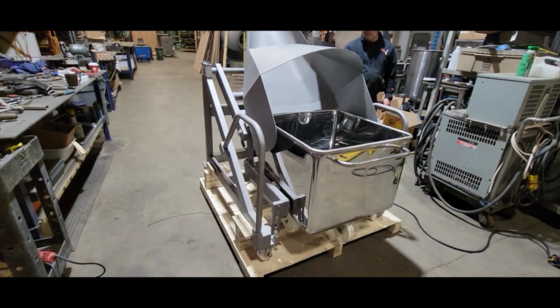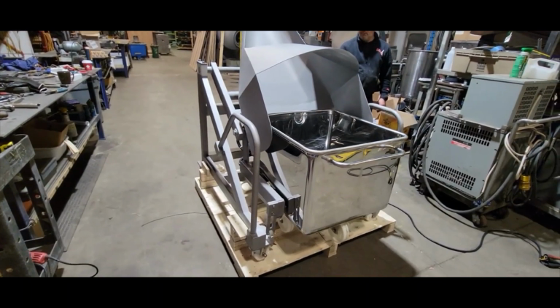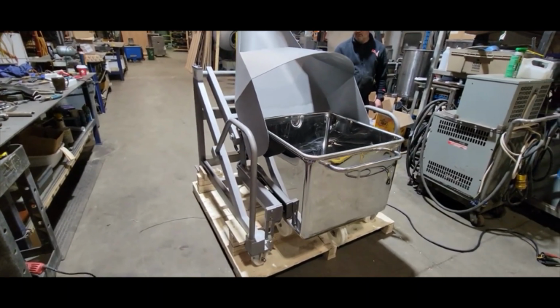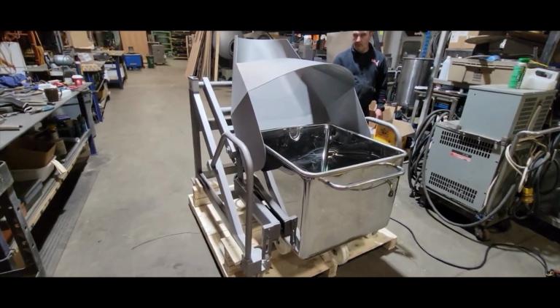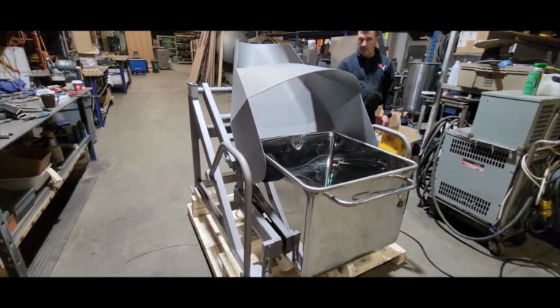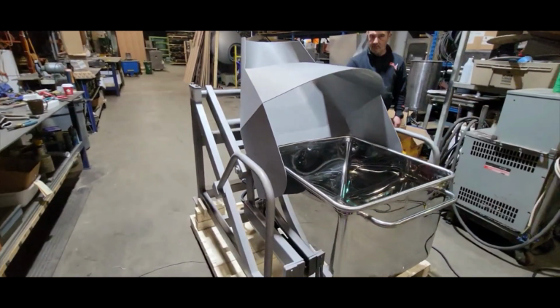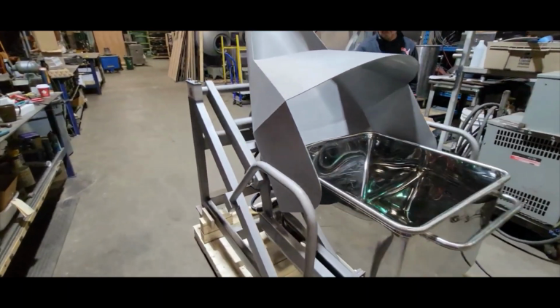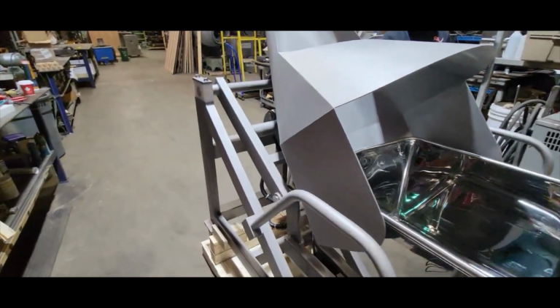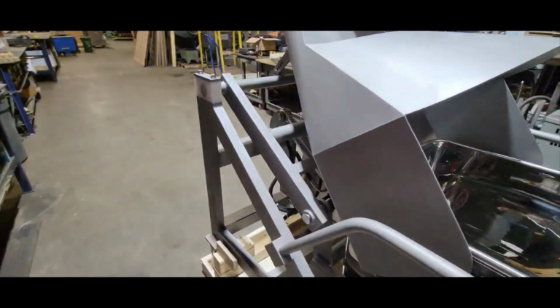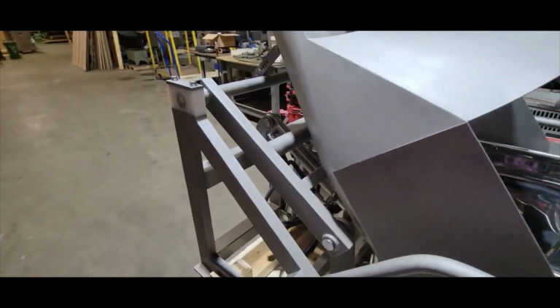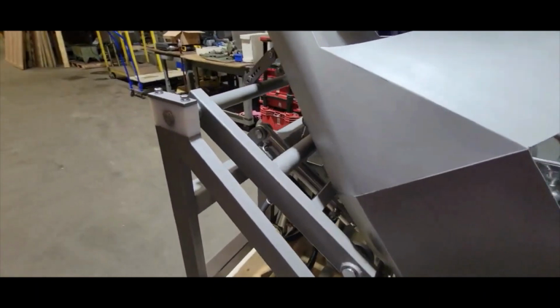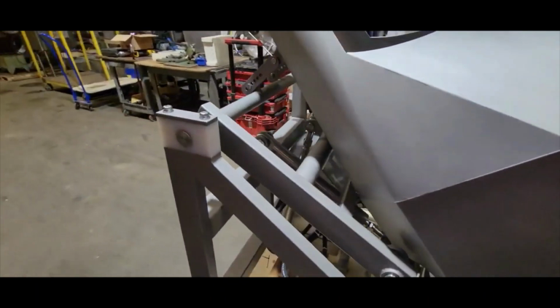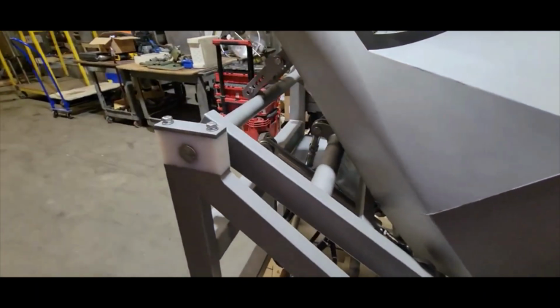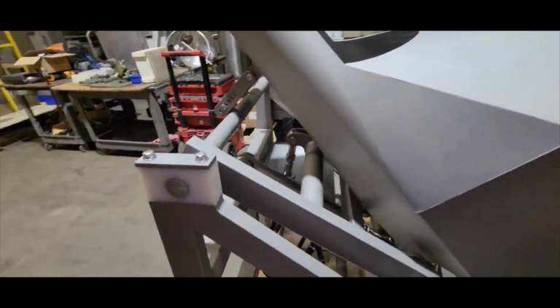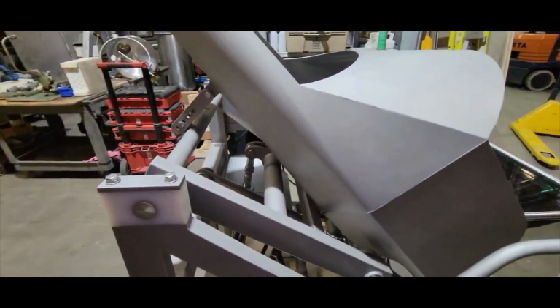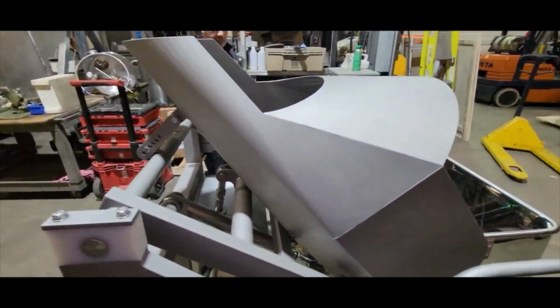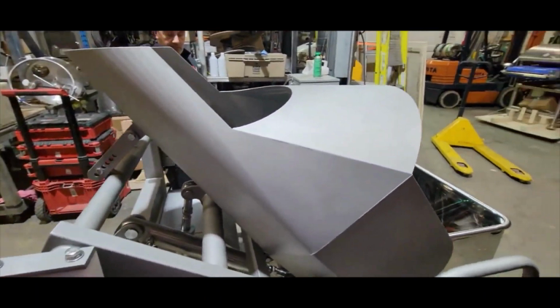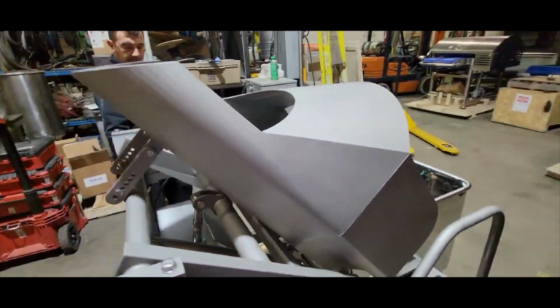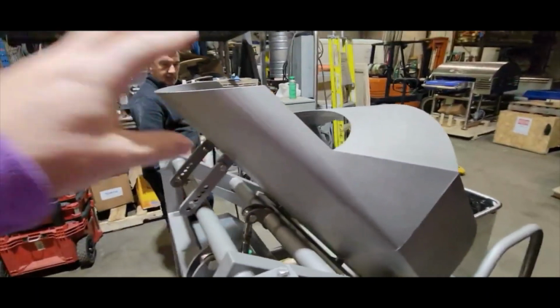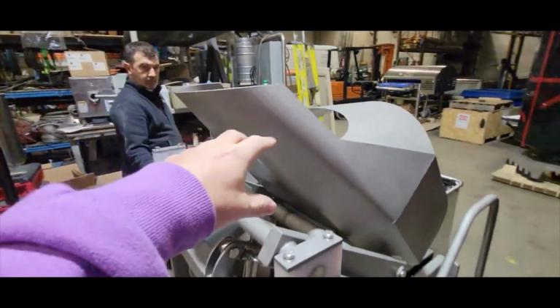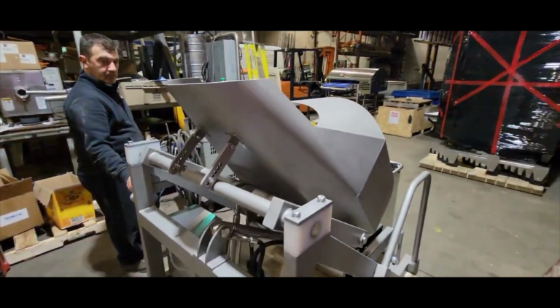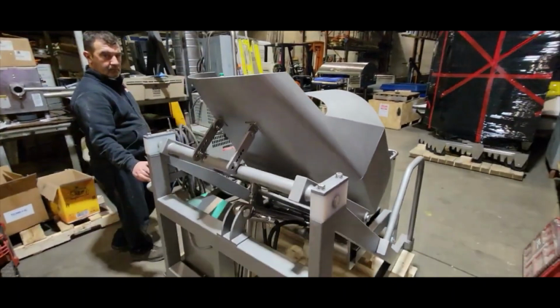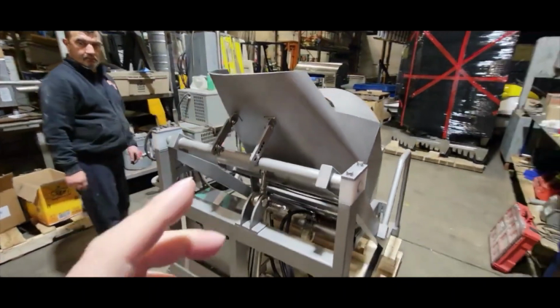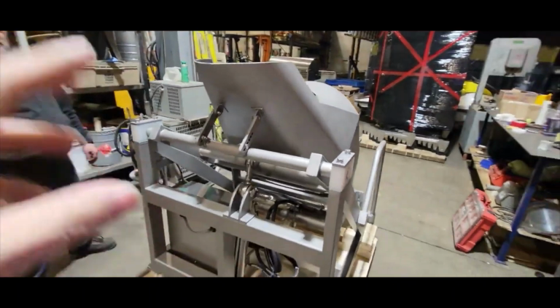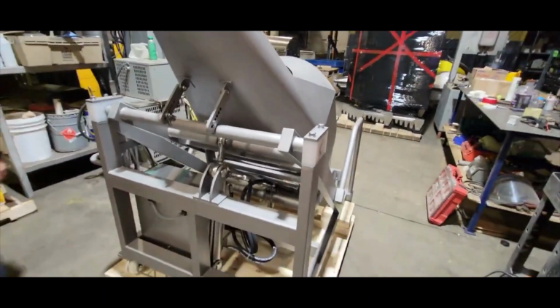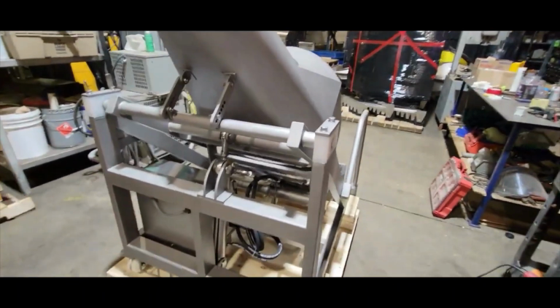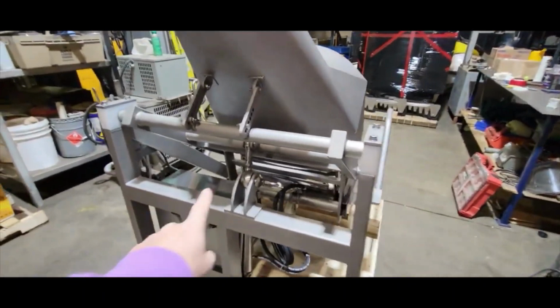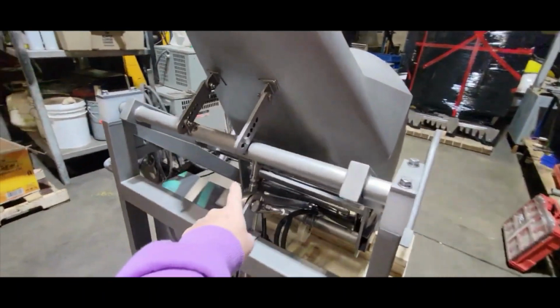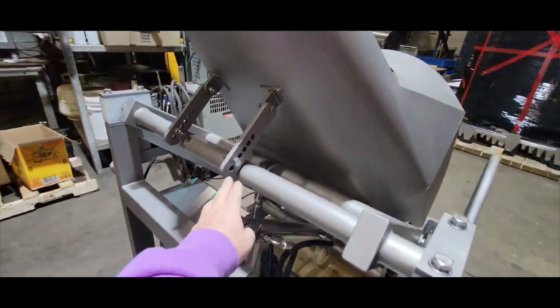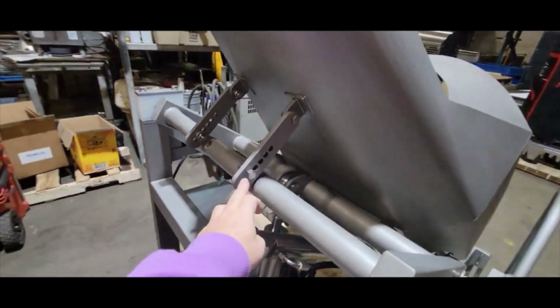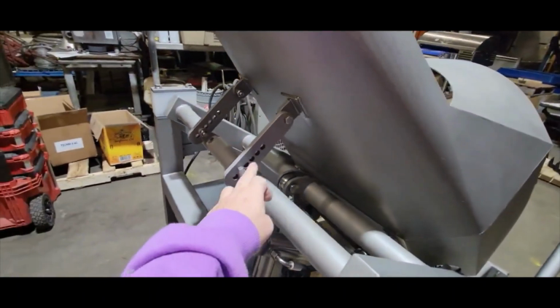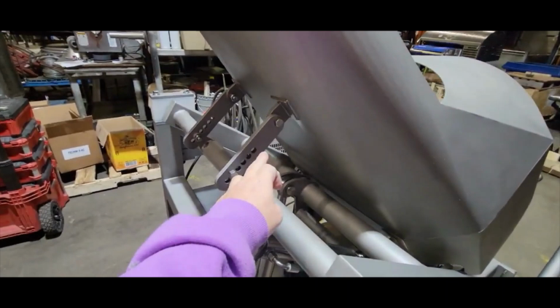This model is ideal for tumblers and putting product onto tables. Over here is the chute, which controls the product coming down, and you also have a chute adjustment.